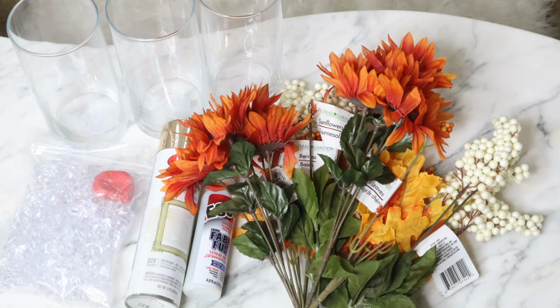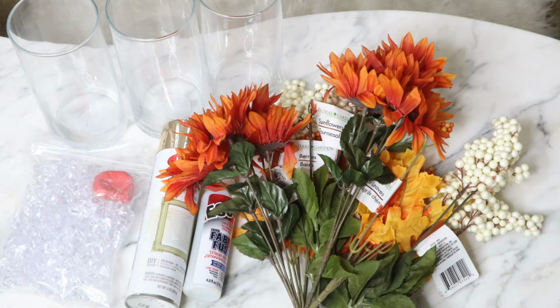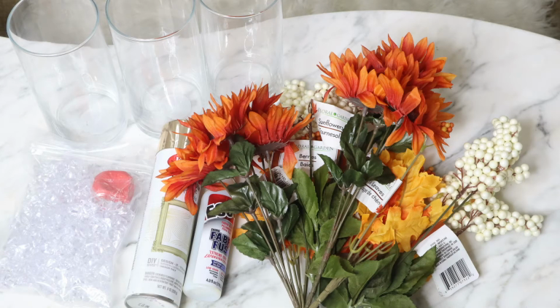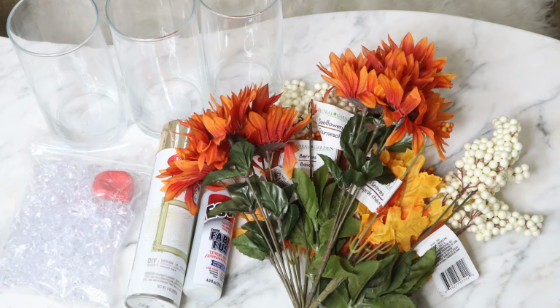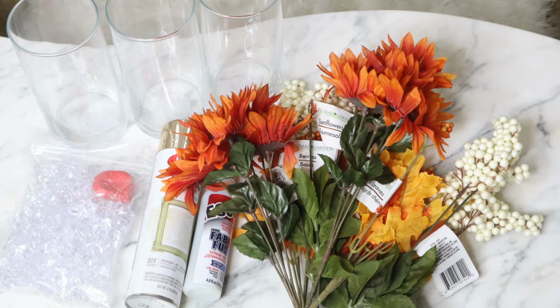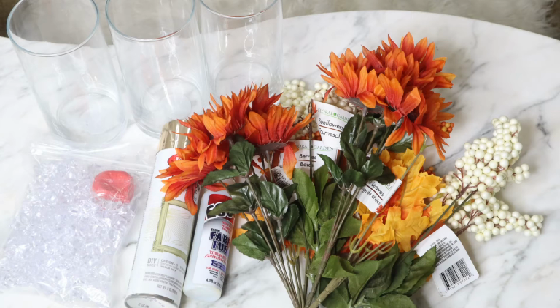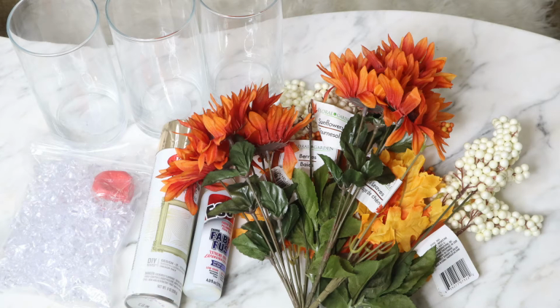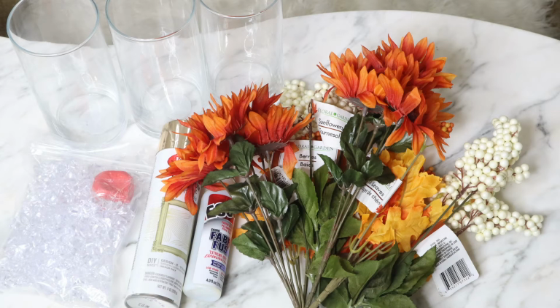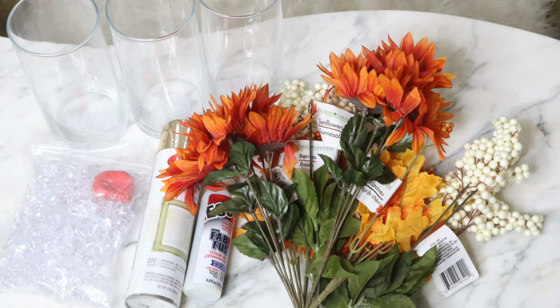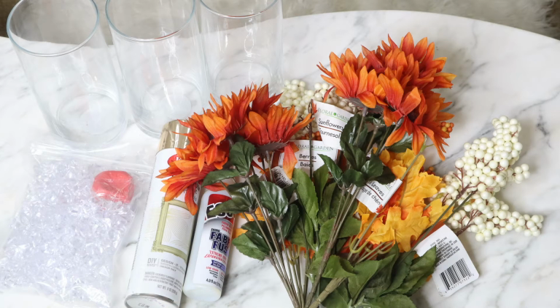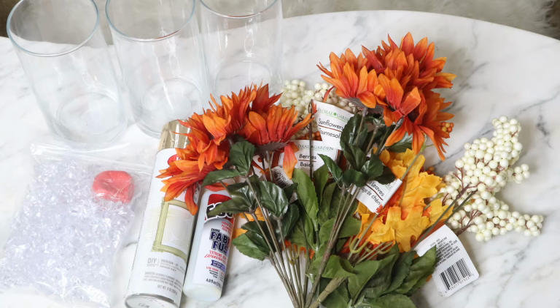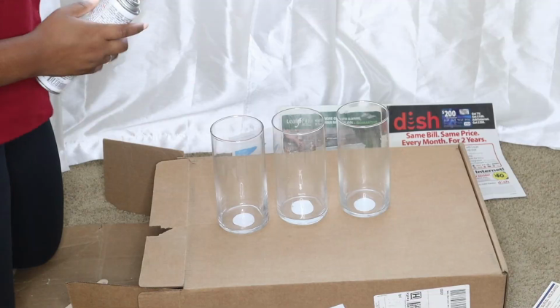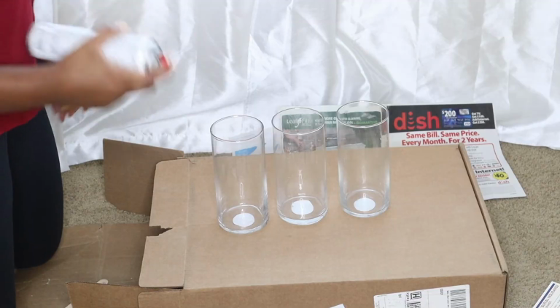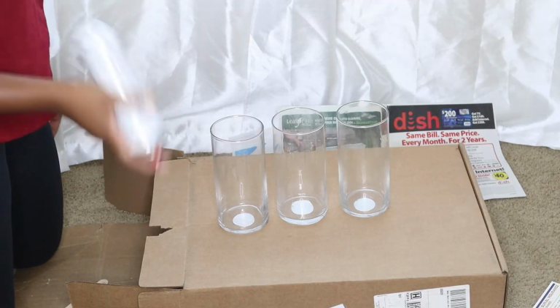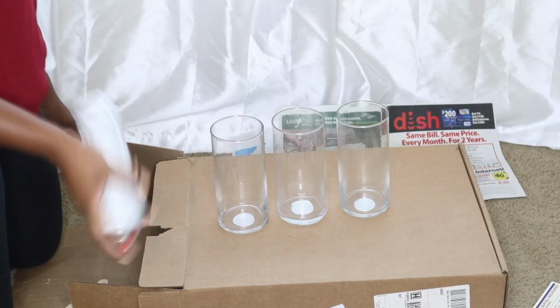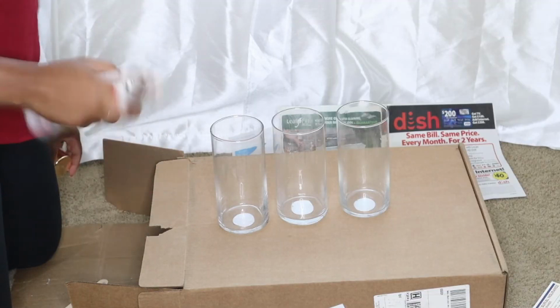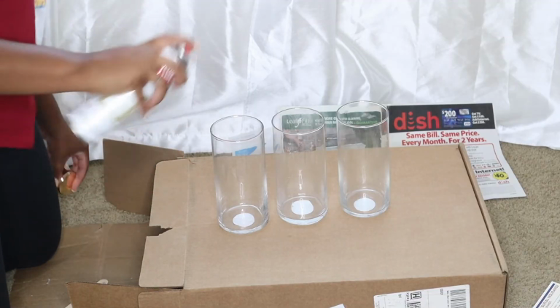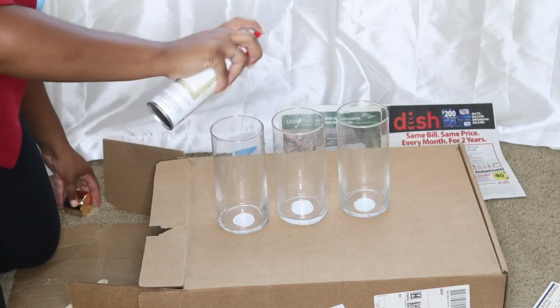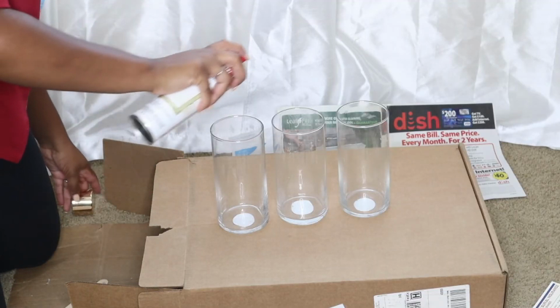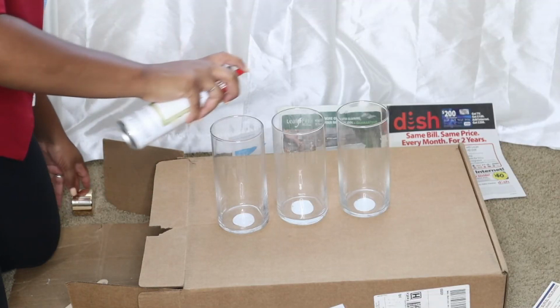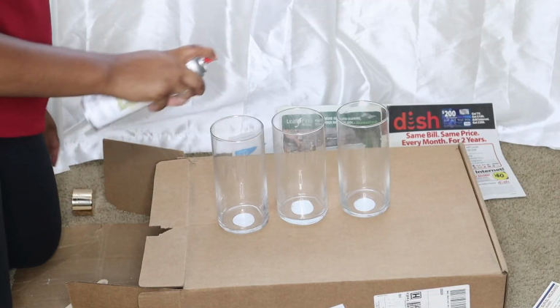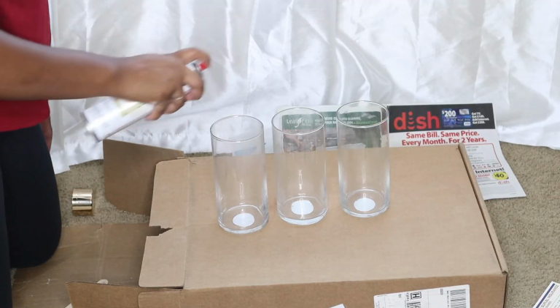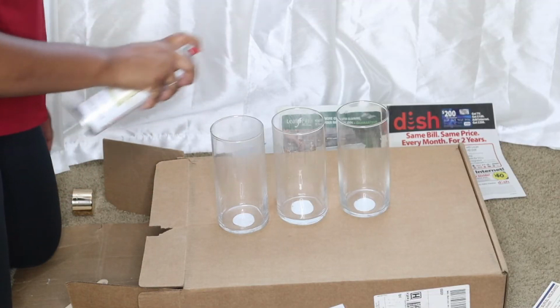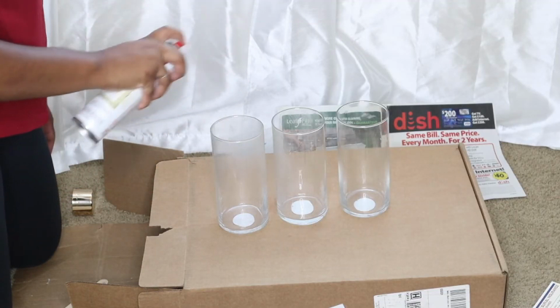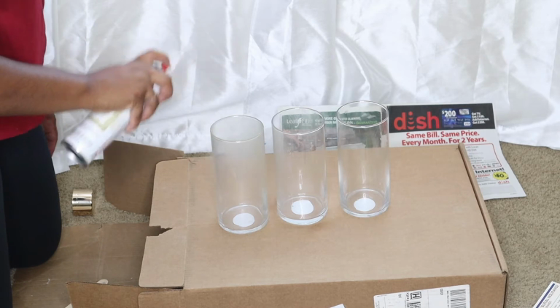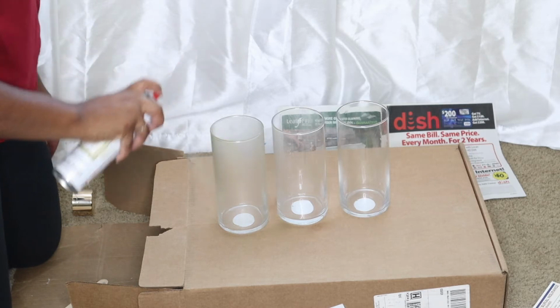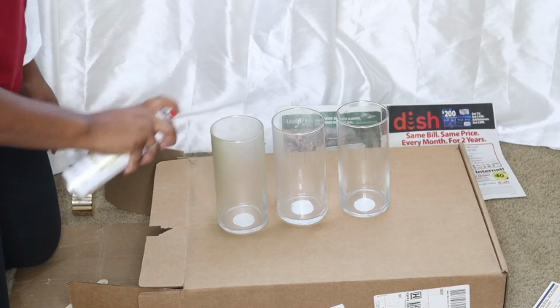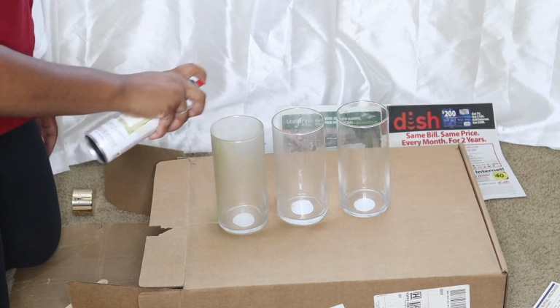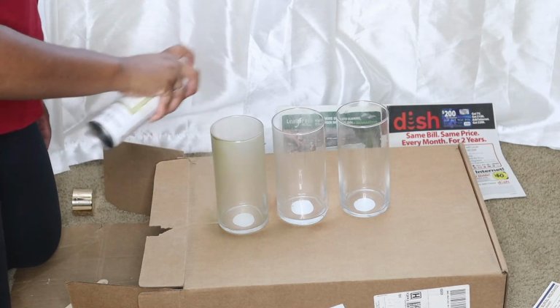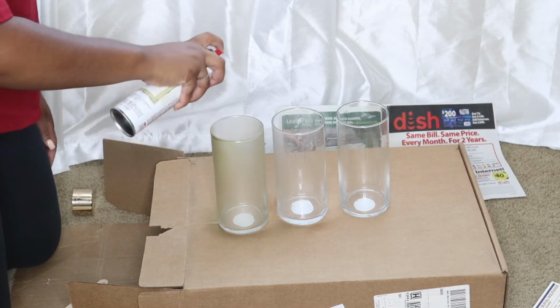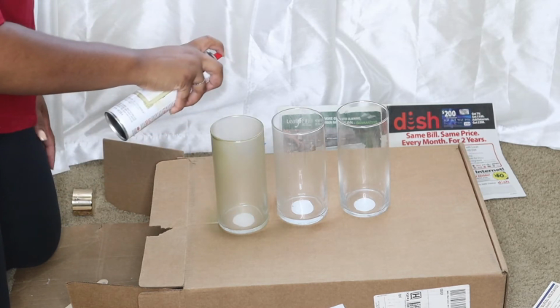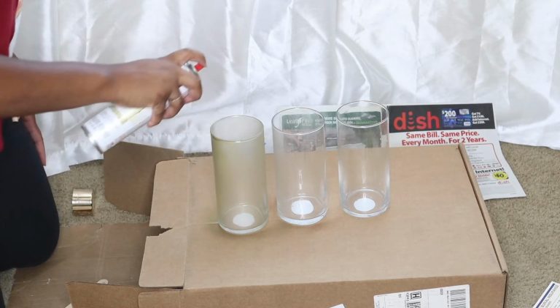Here are the products I use for this project — I will list them all. Originally, I was going to hot glue gun the vases together, but the hot glue gun that I purchased was not working, so I just went ahead and started spray painting.